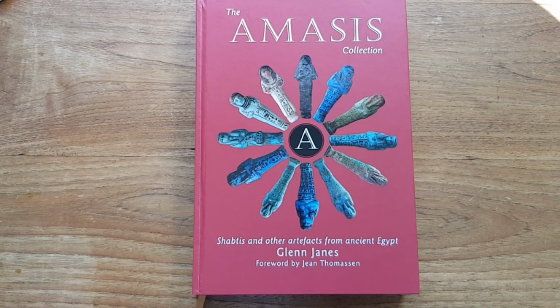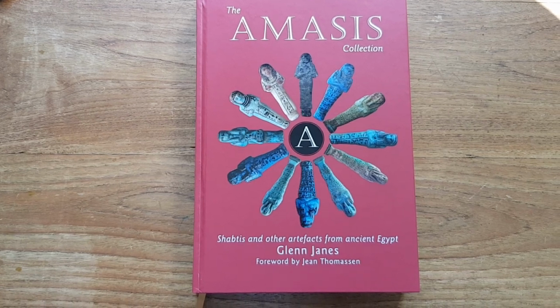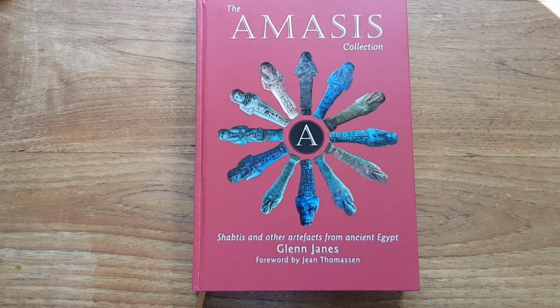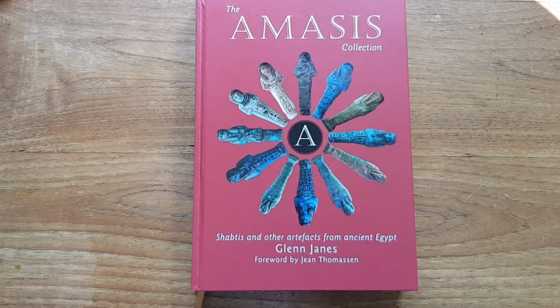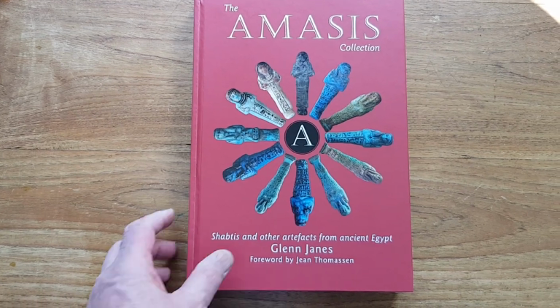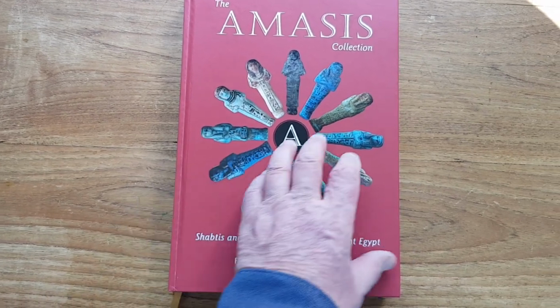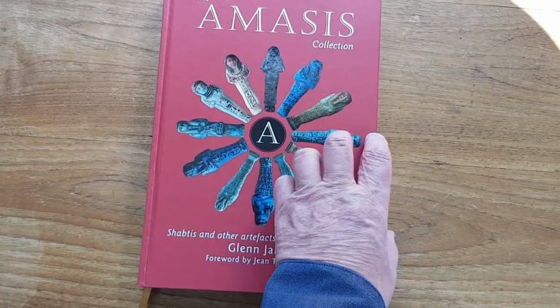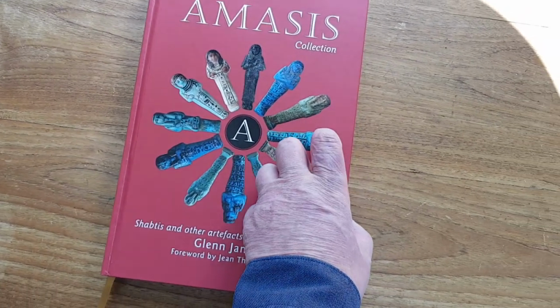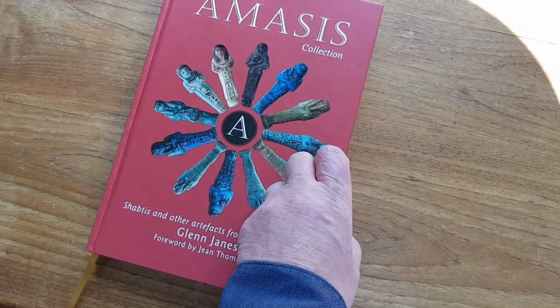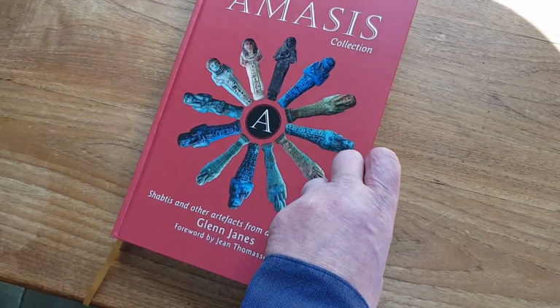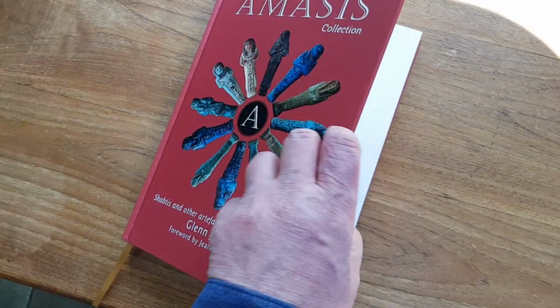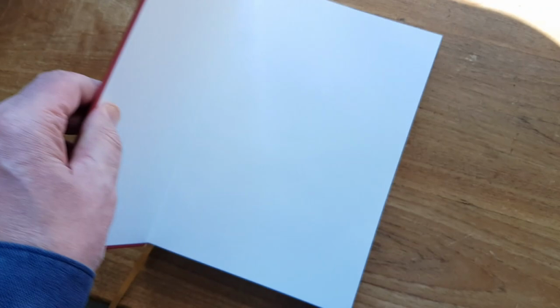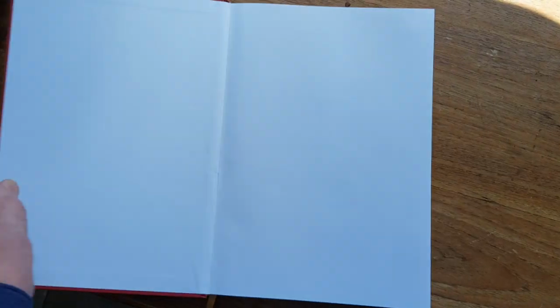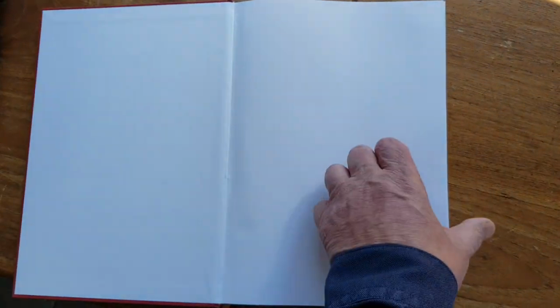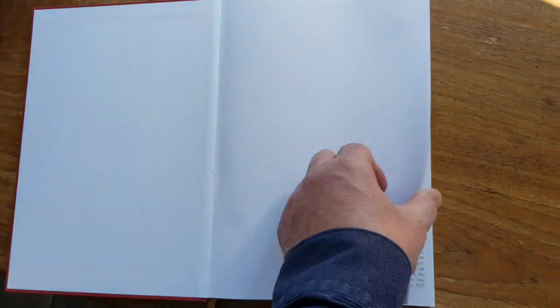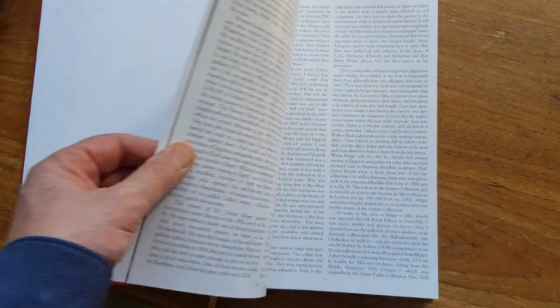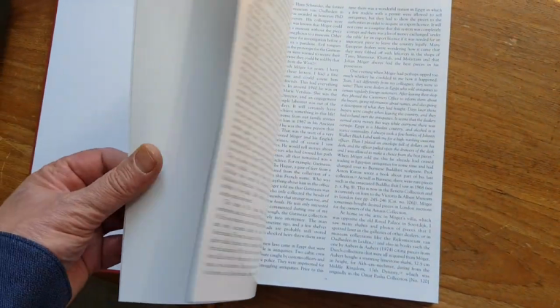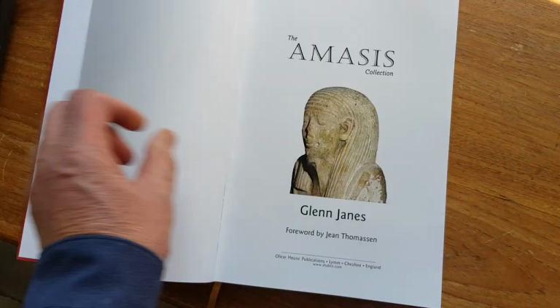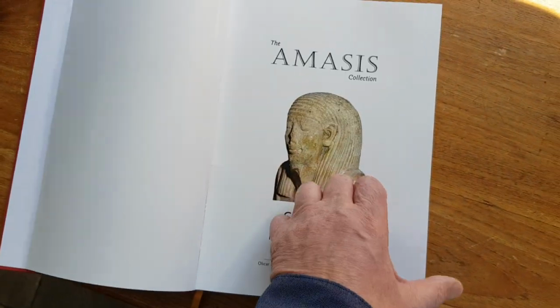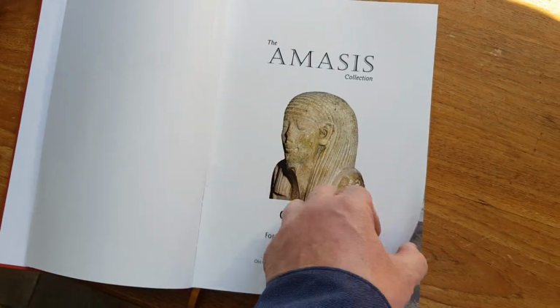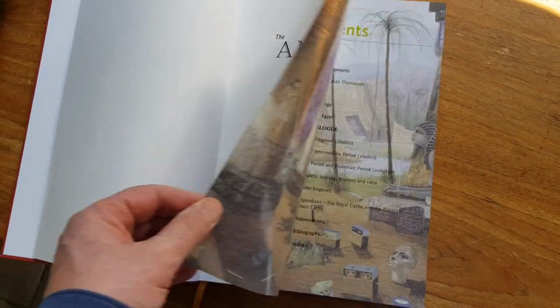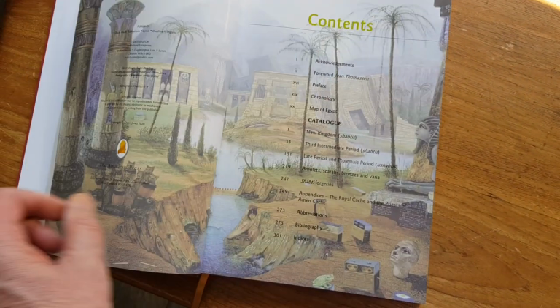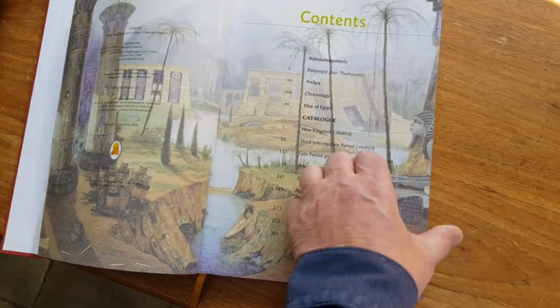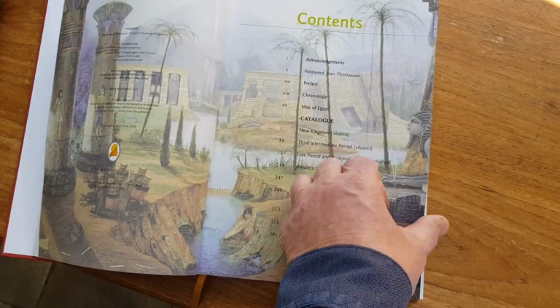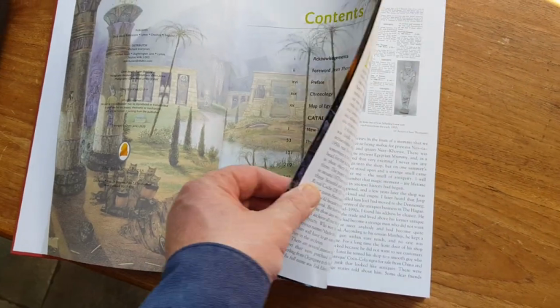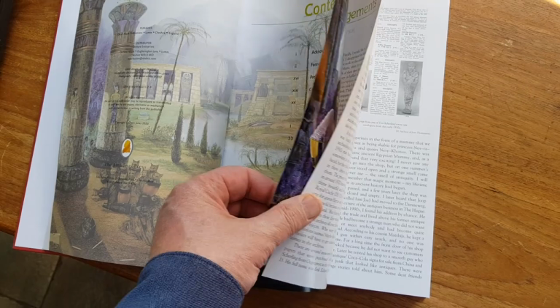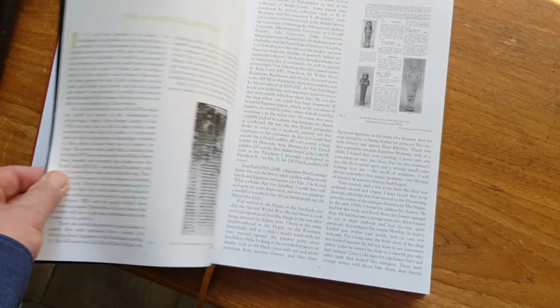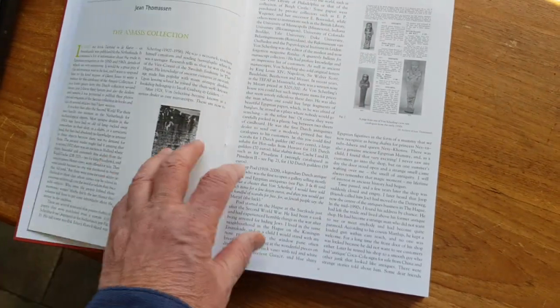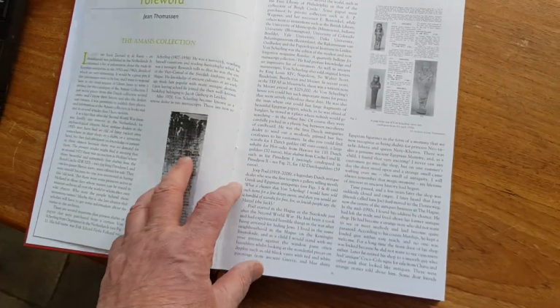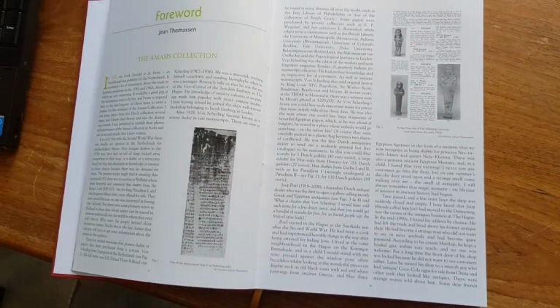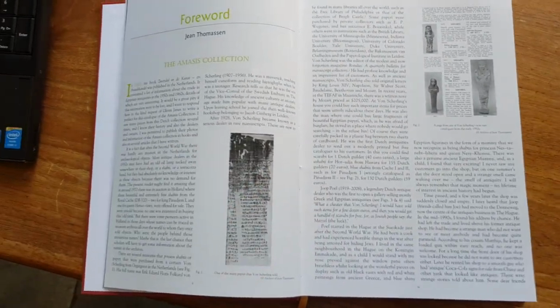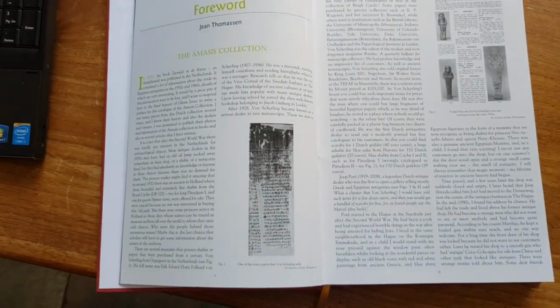Ladies and gentlemen, here it is — the latest book of Glen Jaynes. It's a book about Shaptis, it's a book about the Amasis collection, and it has a foreword by Sean Thomason.